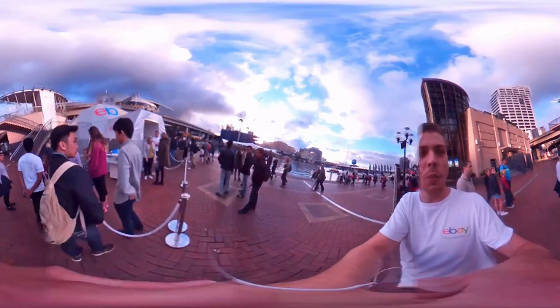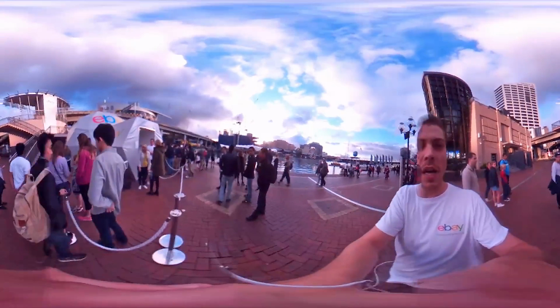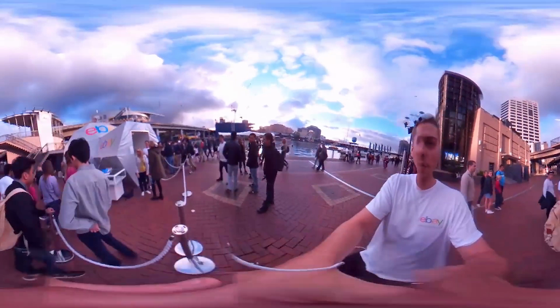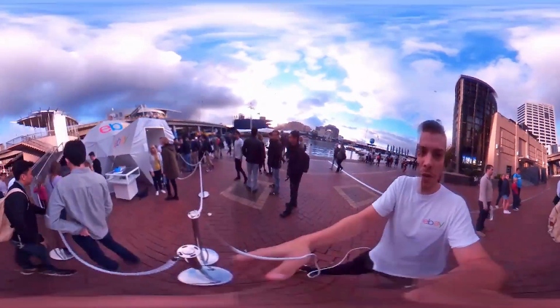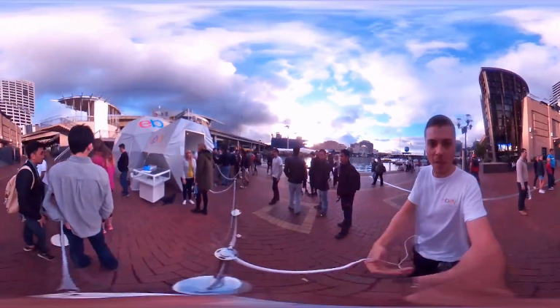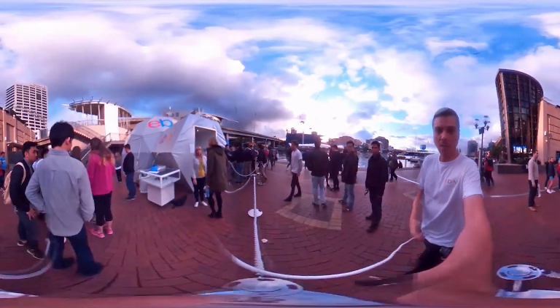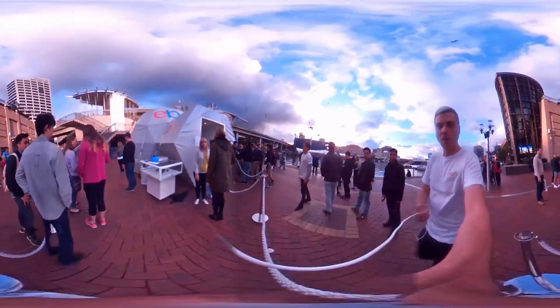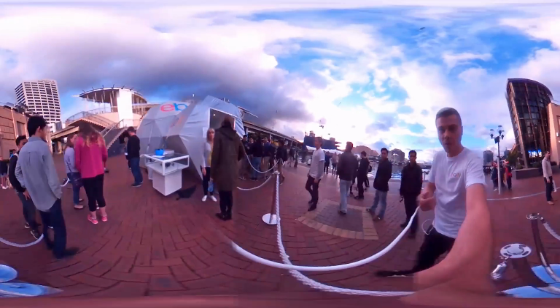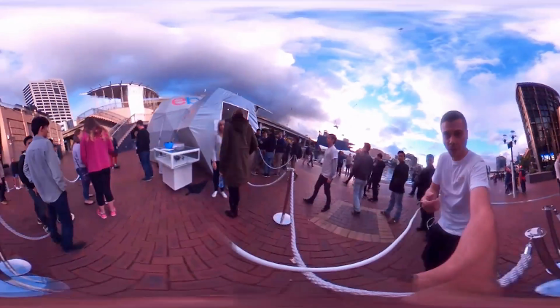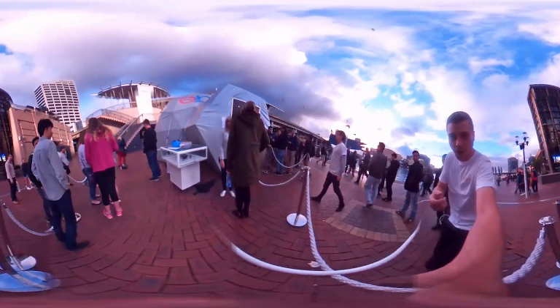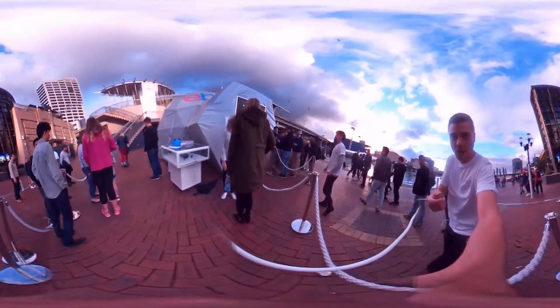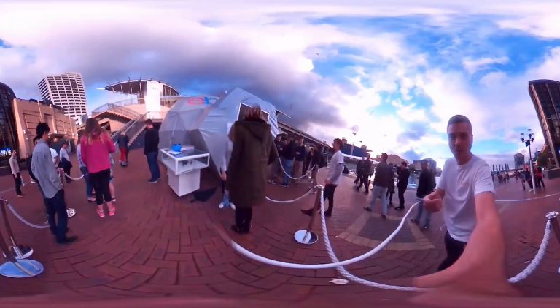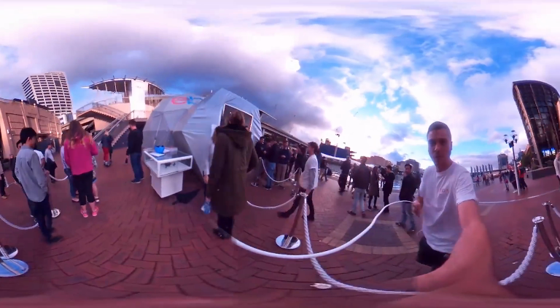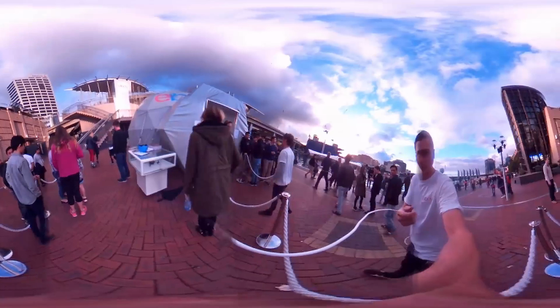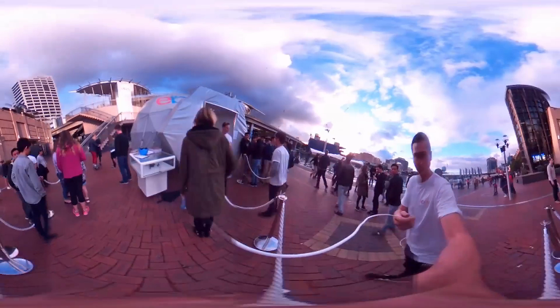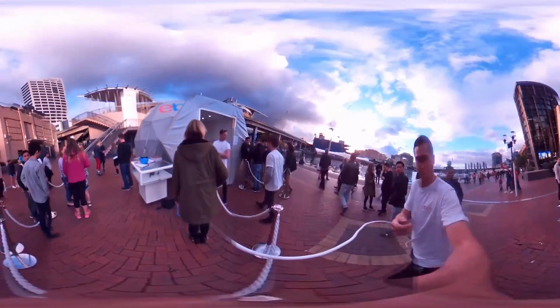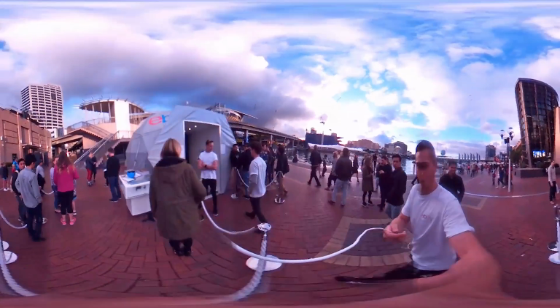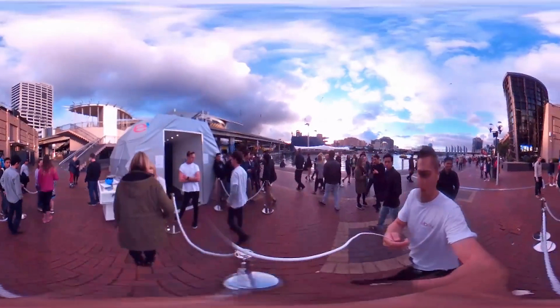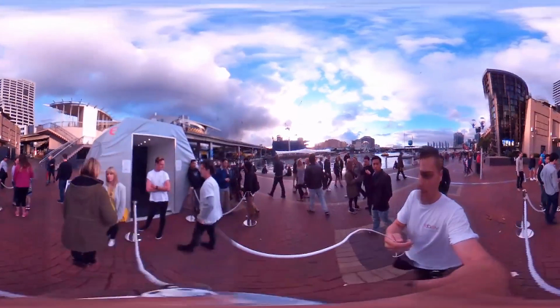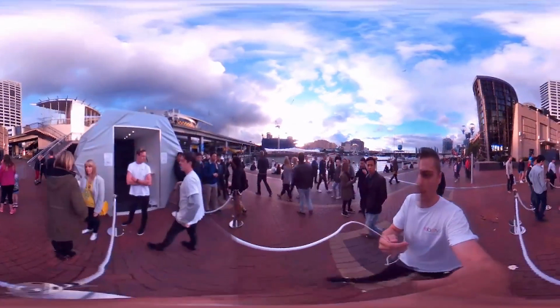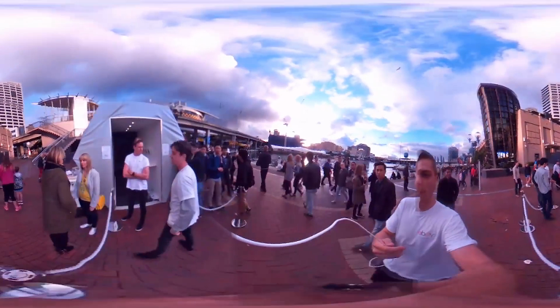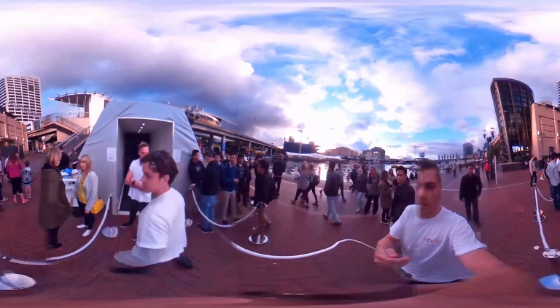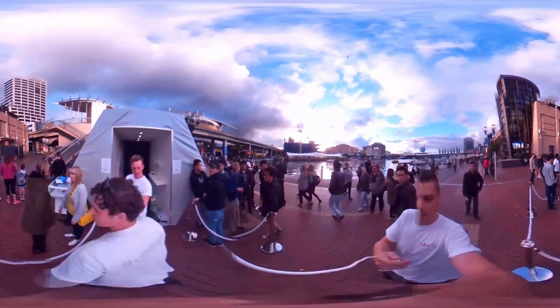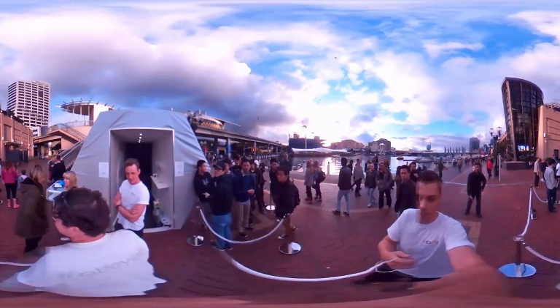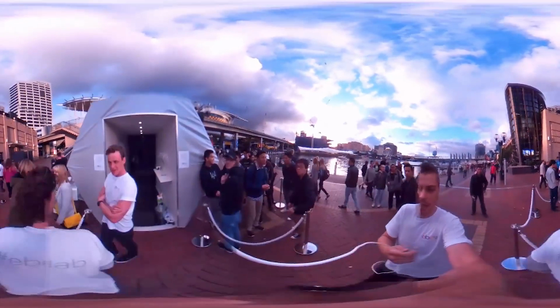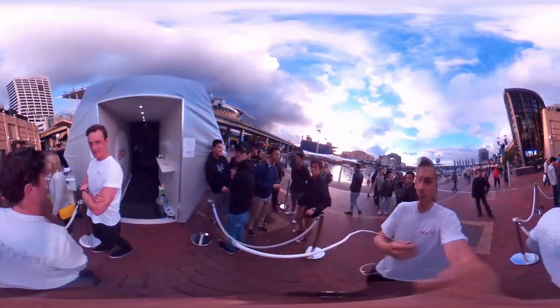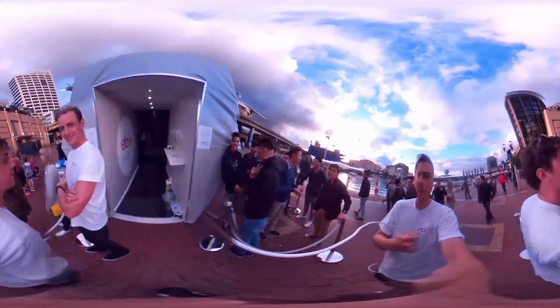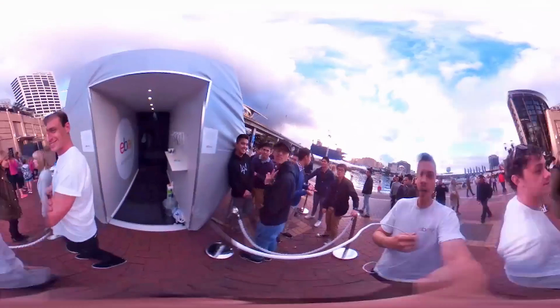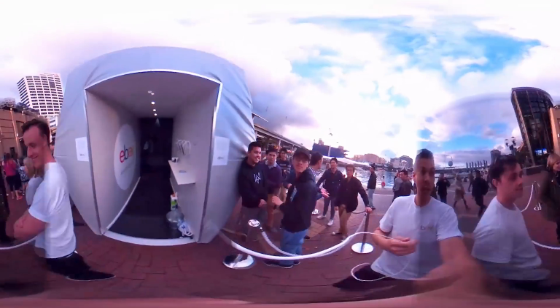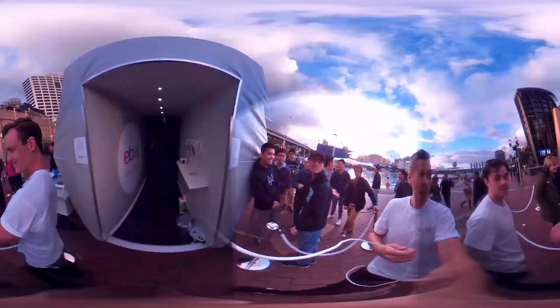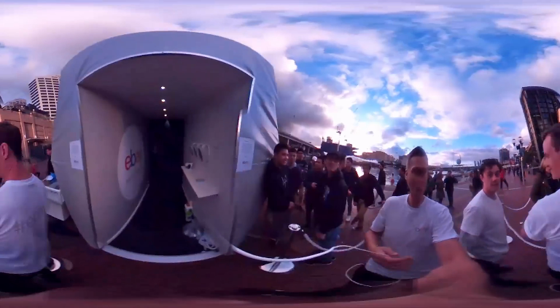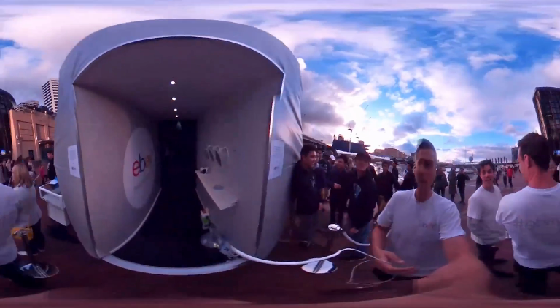We have the drone down there but we couldn't actually fly it today due to permit reasons, and here we are entering the Innovation Lab.